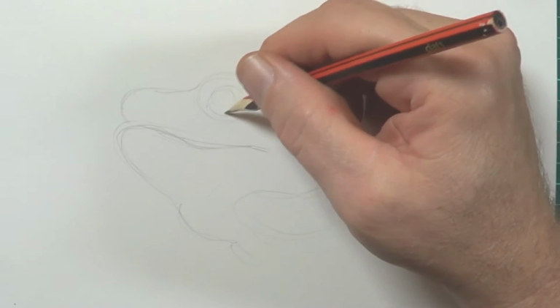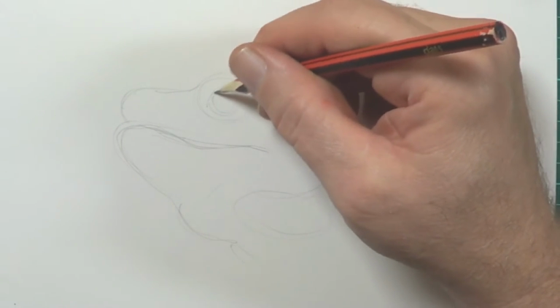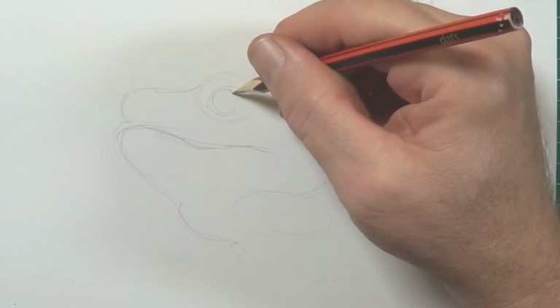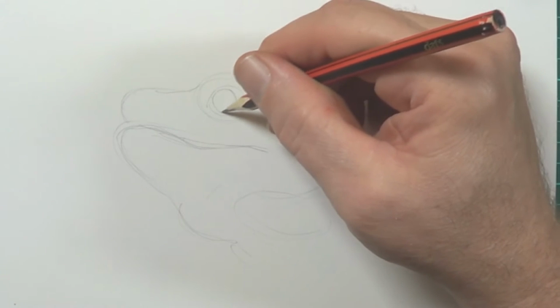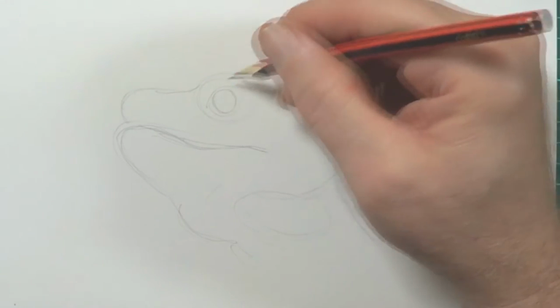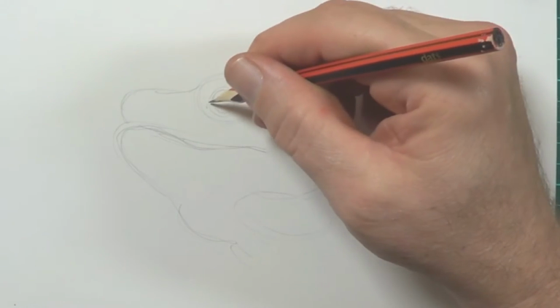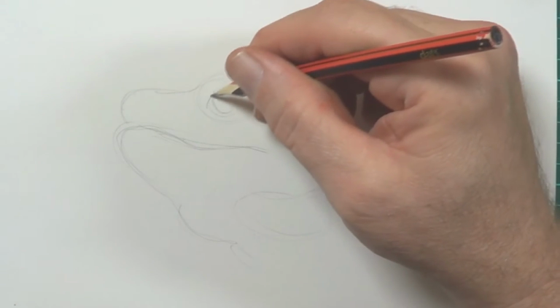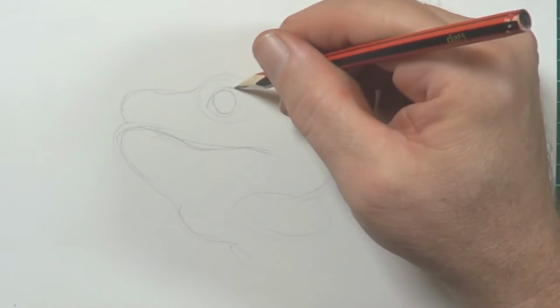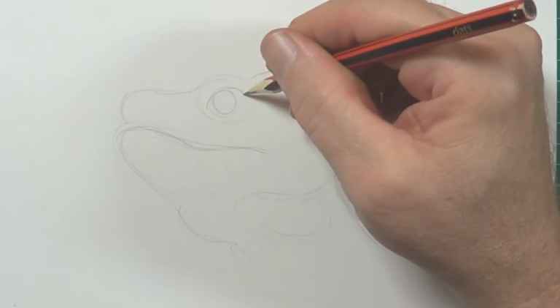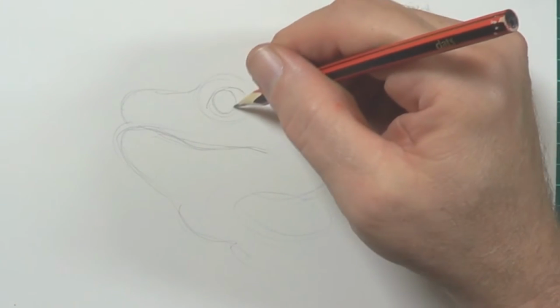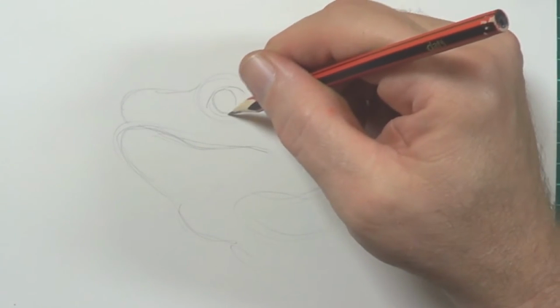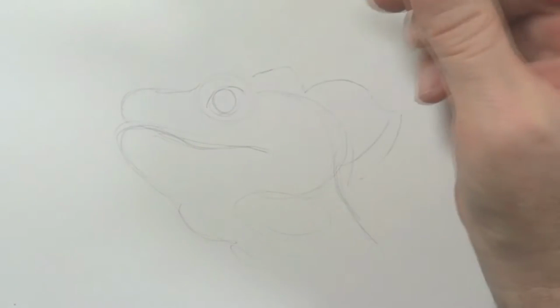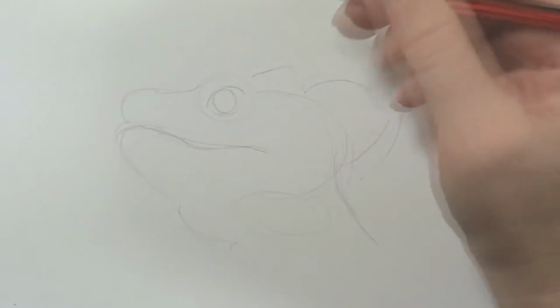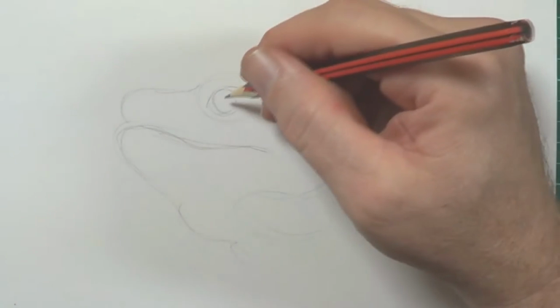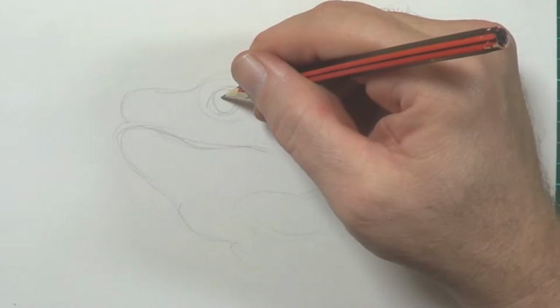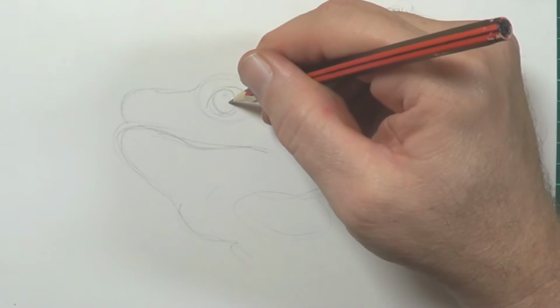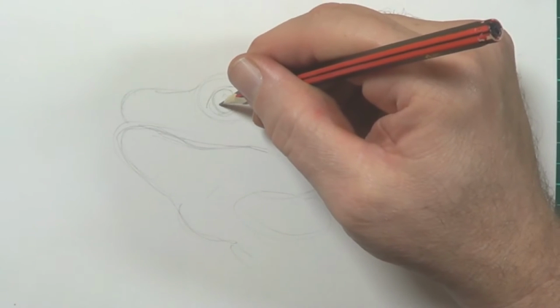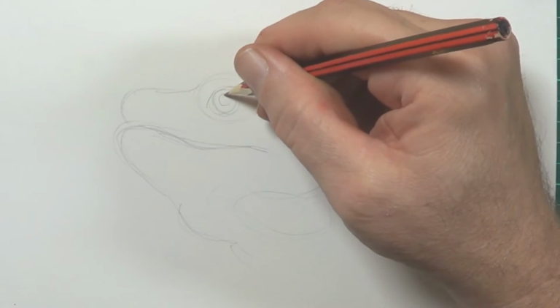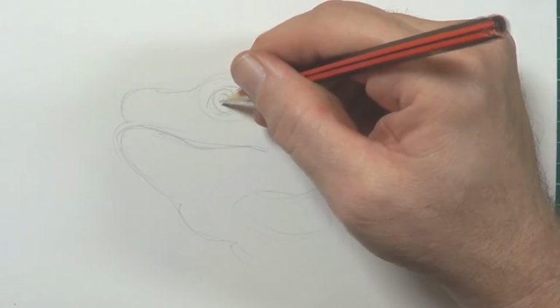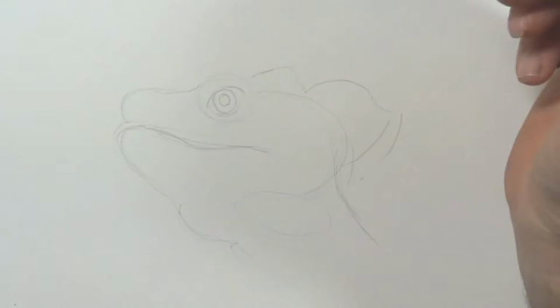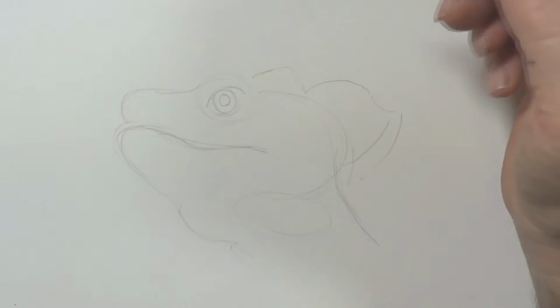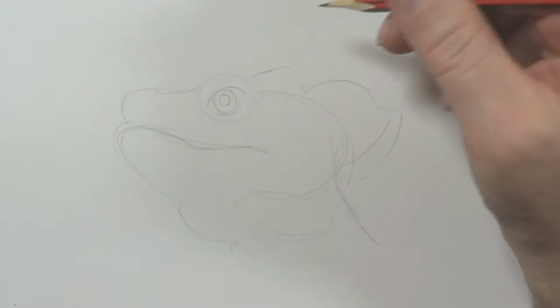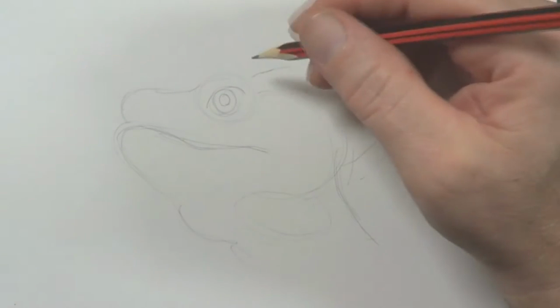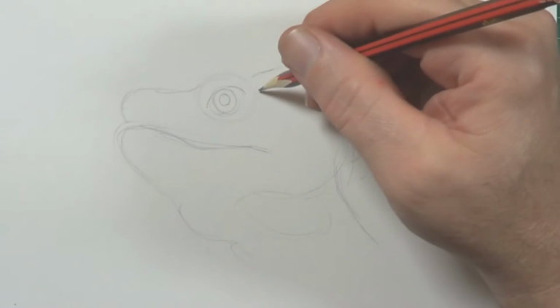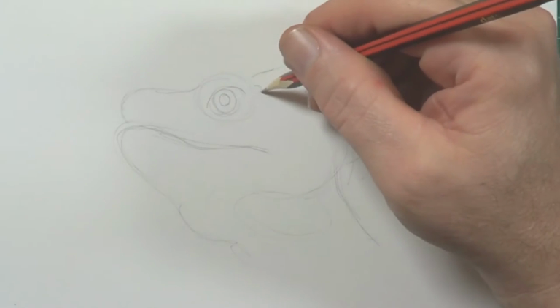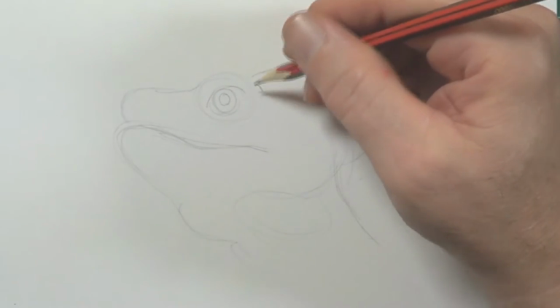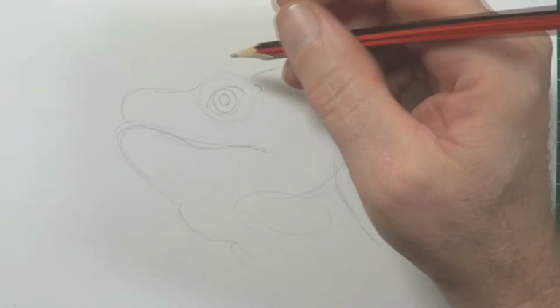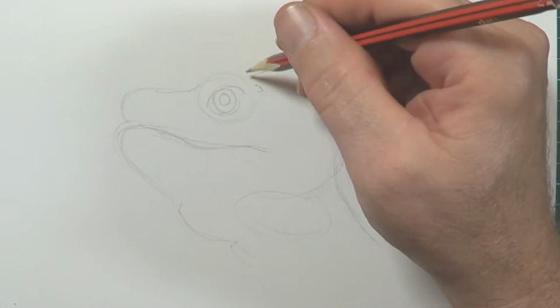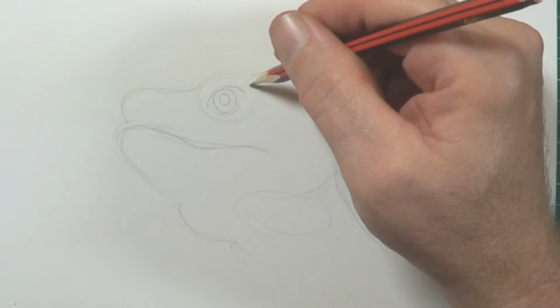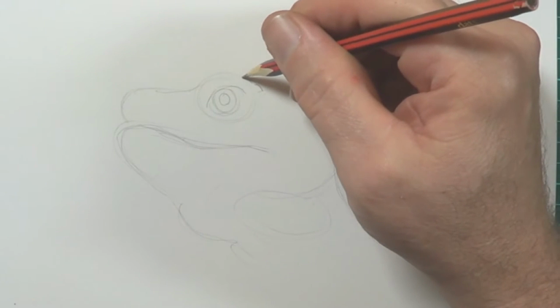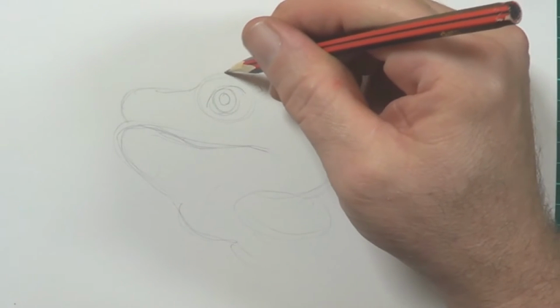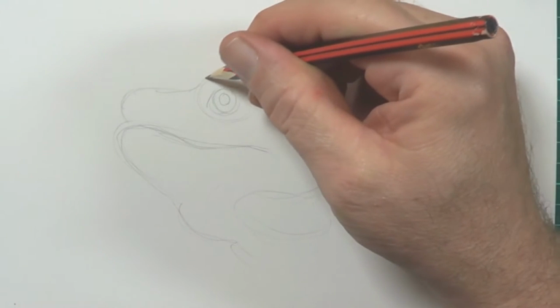Working out where that eye is going to be. It seems to have some nice eyebrows and eyelids, which sort of almost draws your attention to the eye even more.